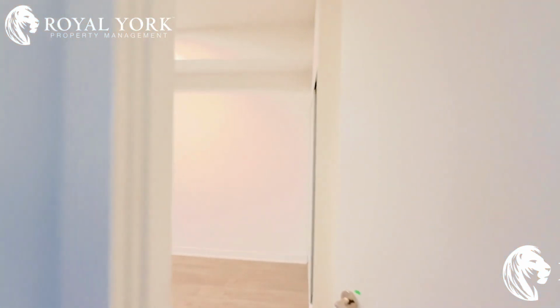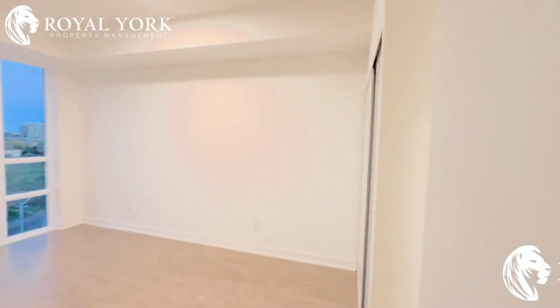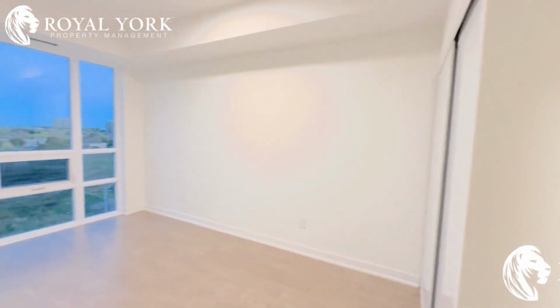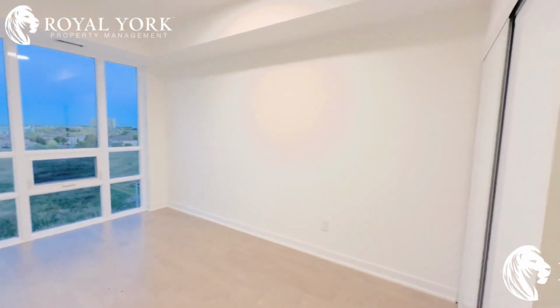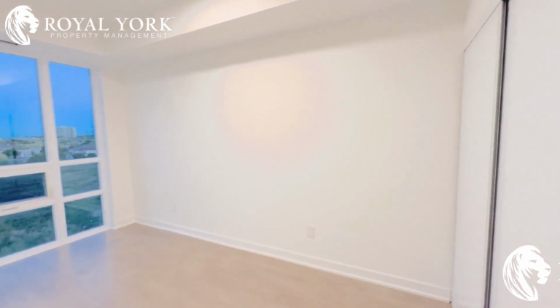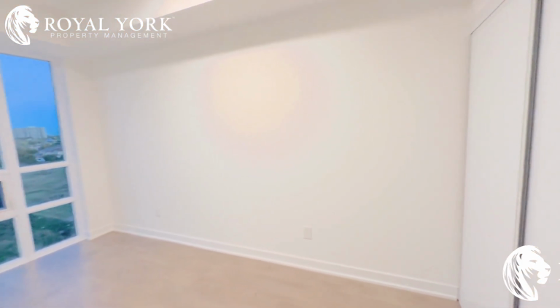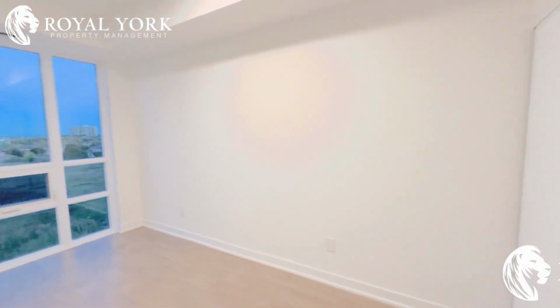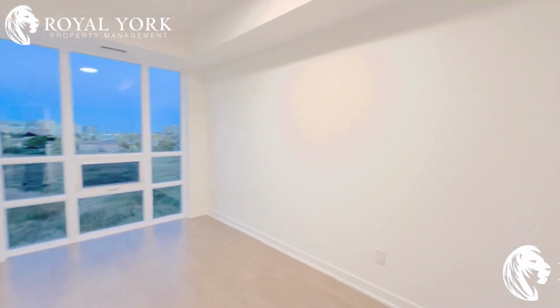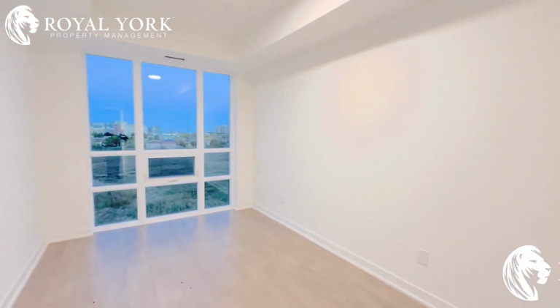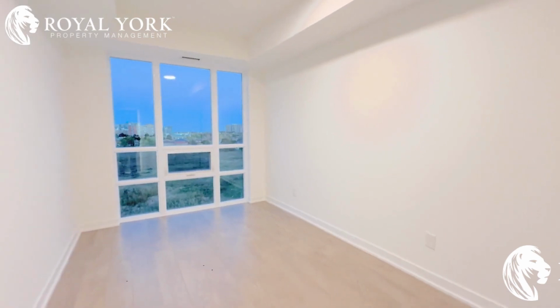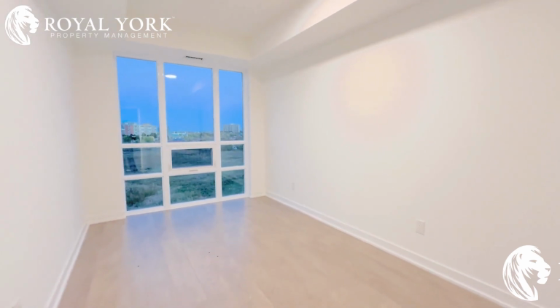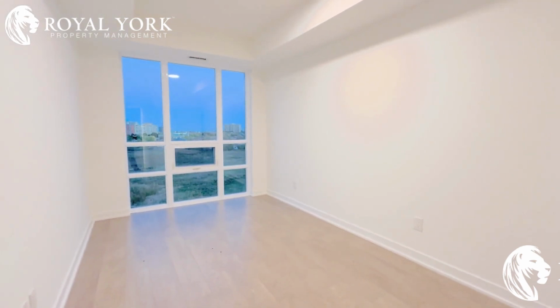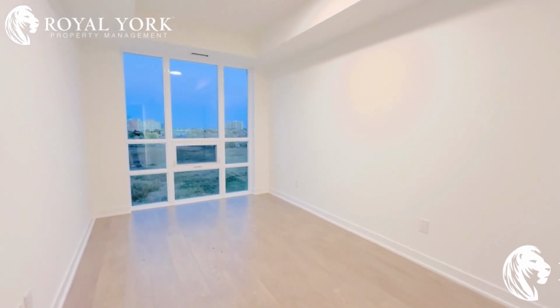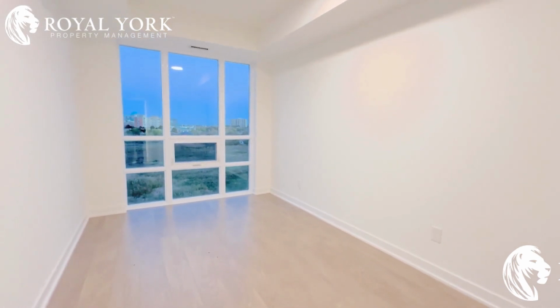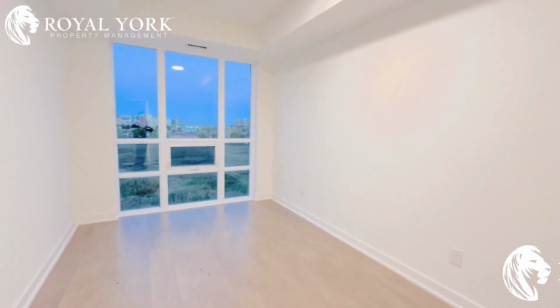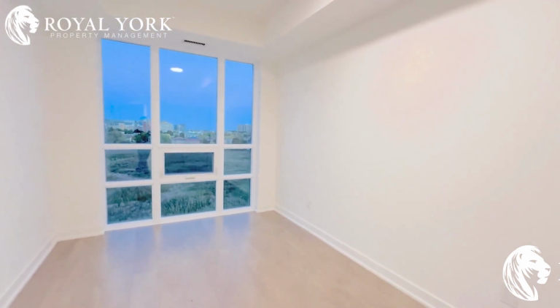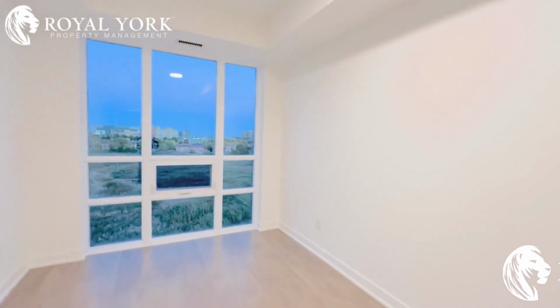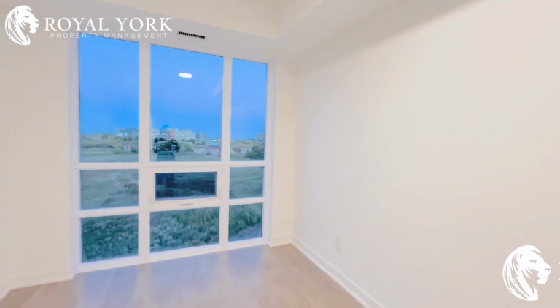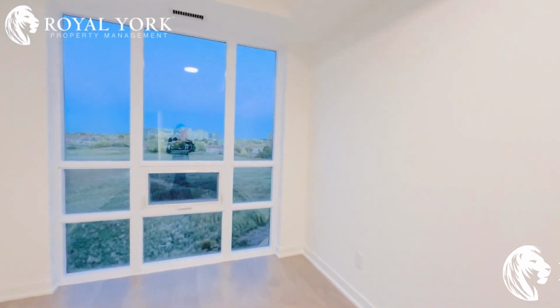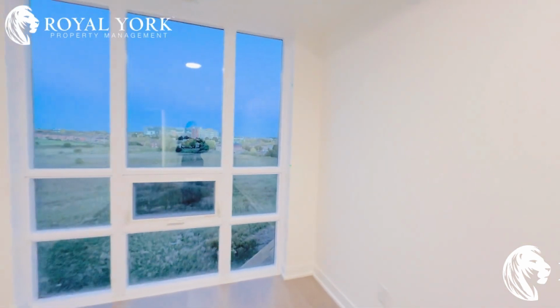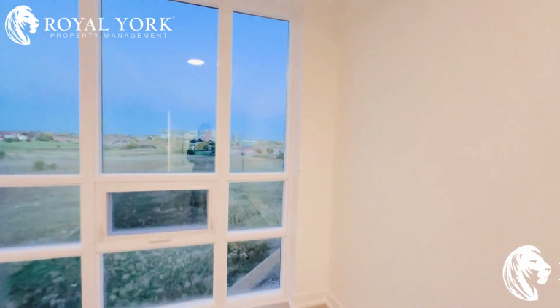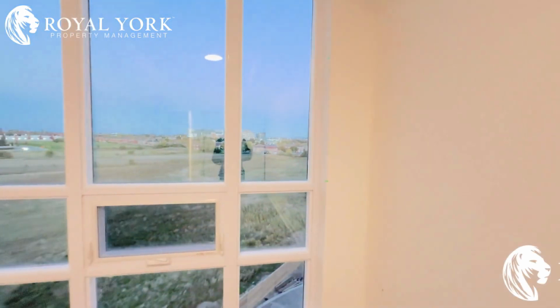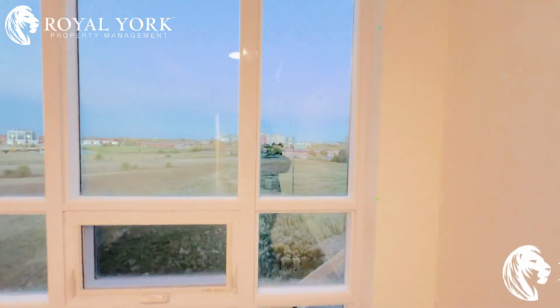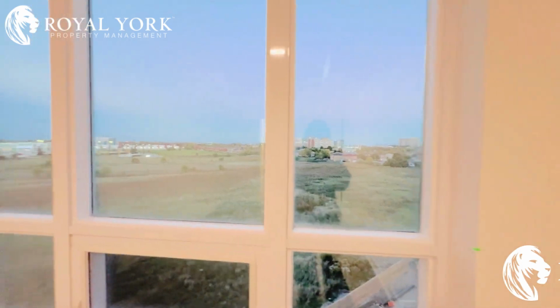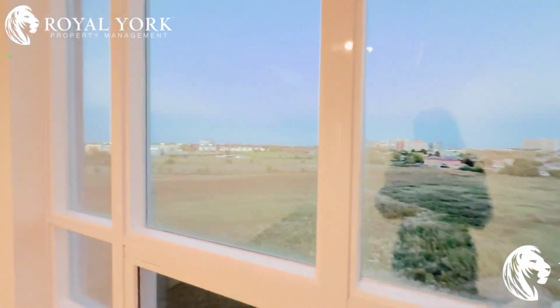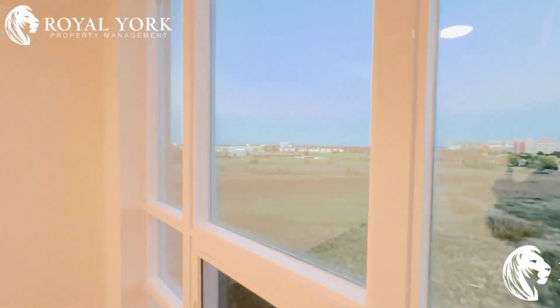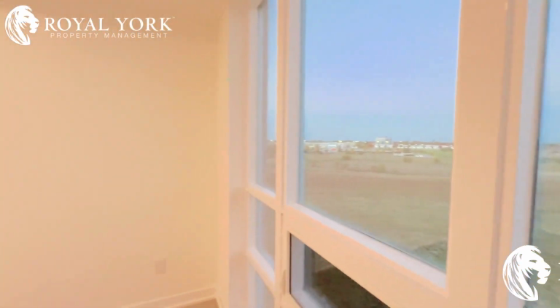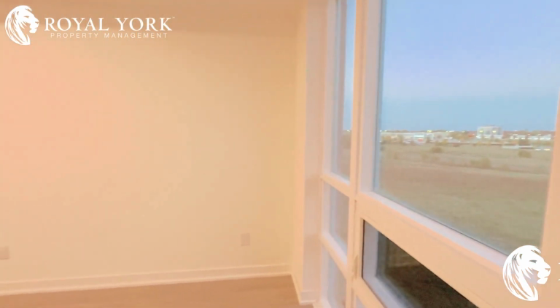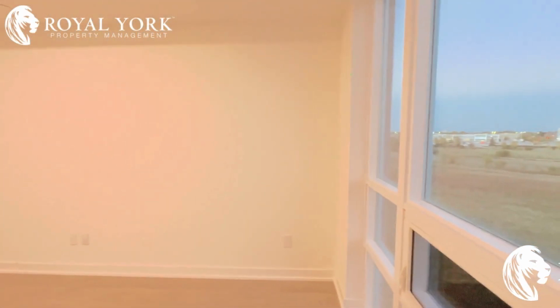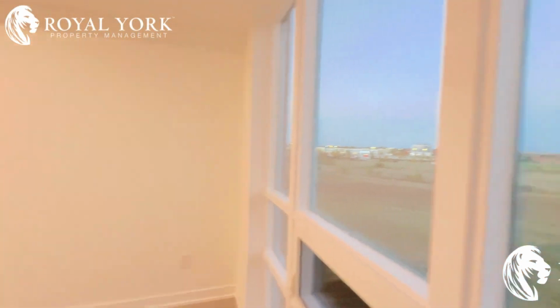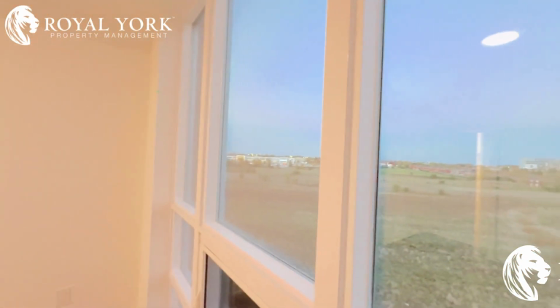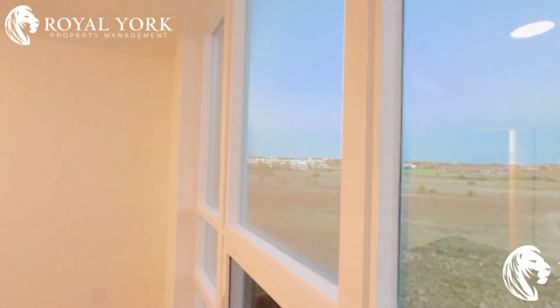Moving on to the second bedroom of the property — the size of the second bedroom is also huge, as you can fit in a king-size bed with two night tables in this room as well. It again has tons of sunlight and a beautiful view.